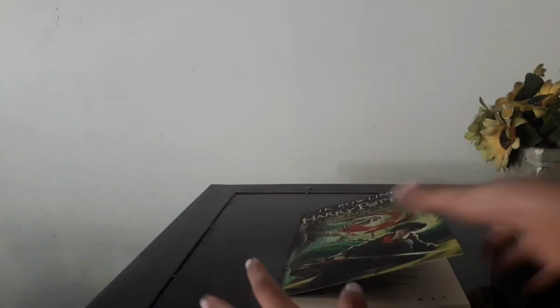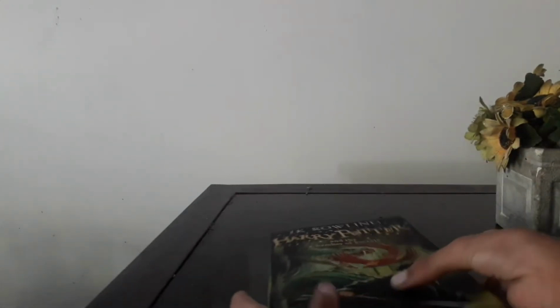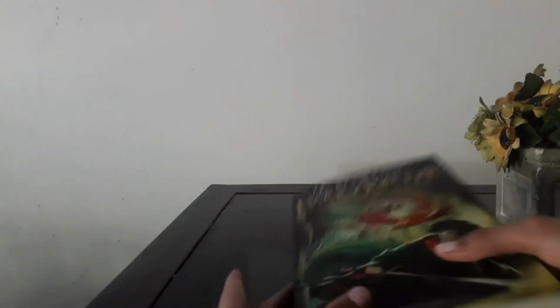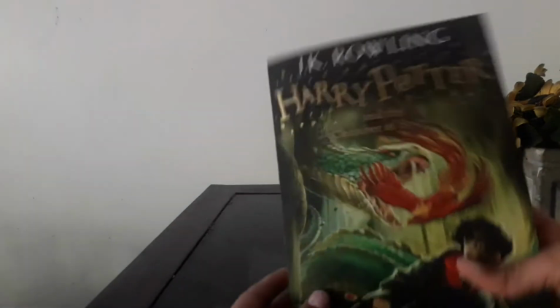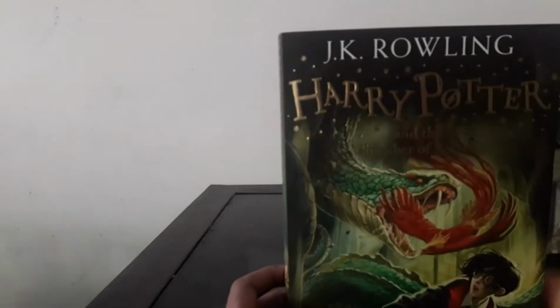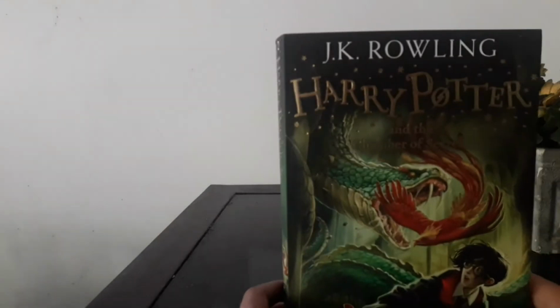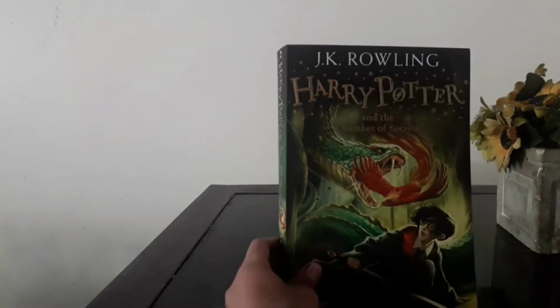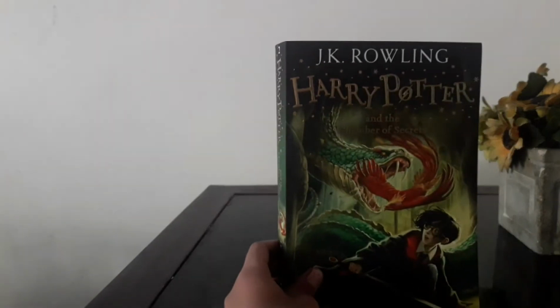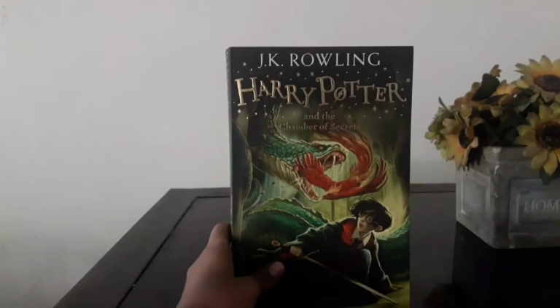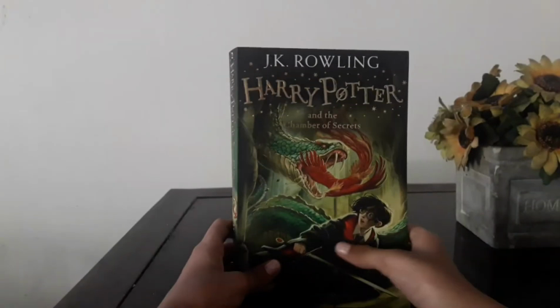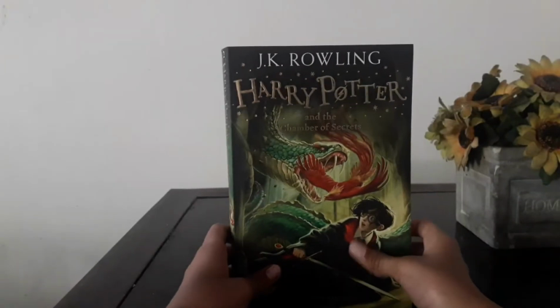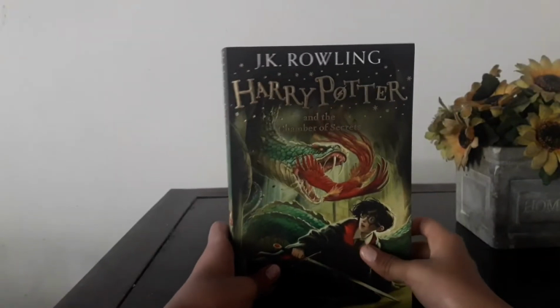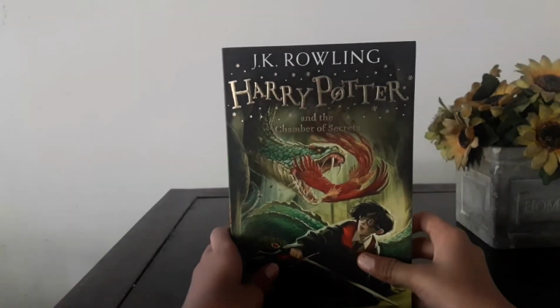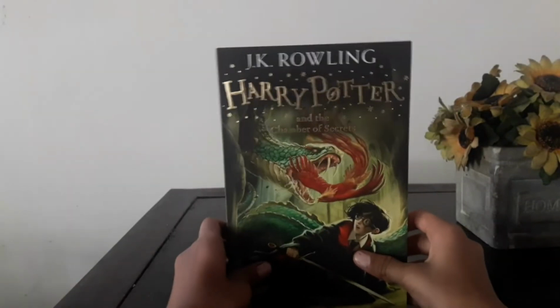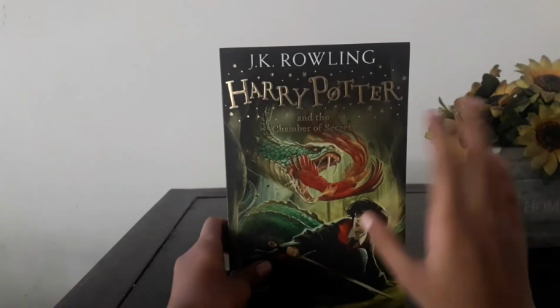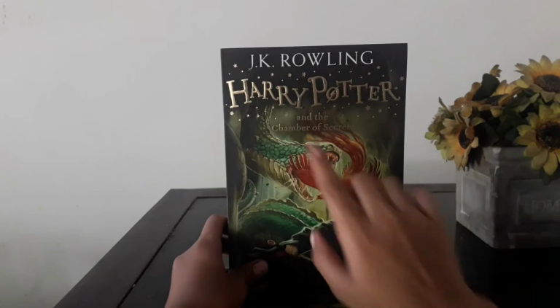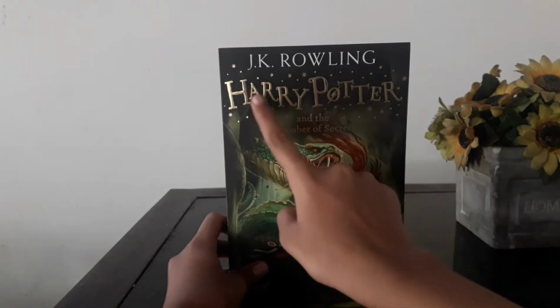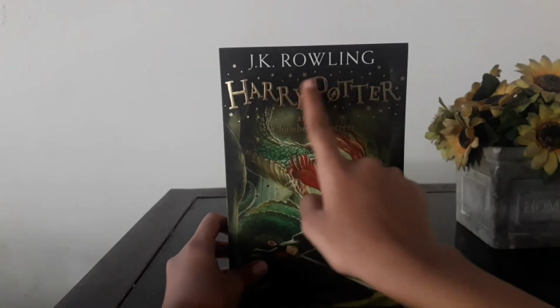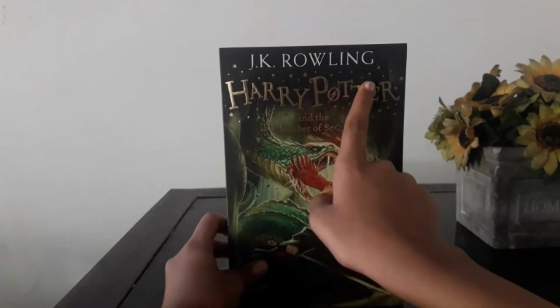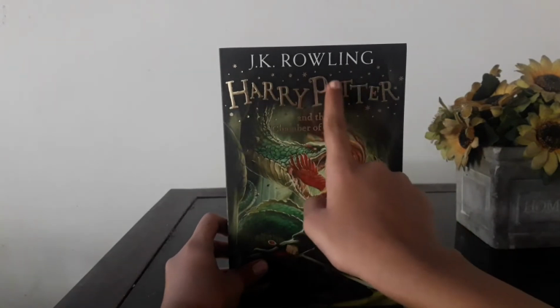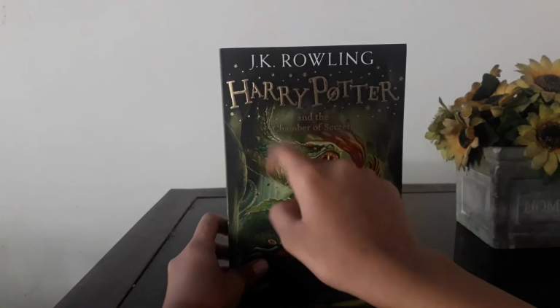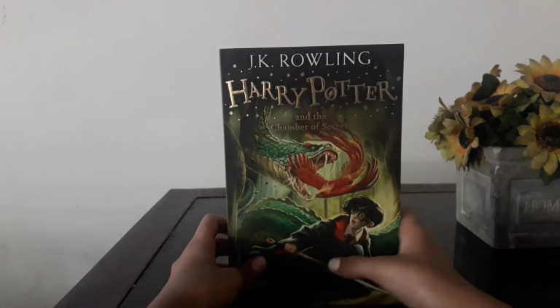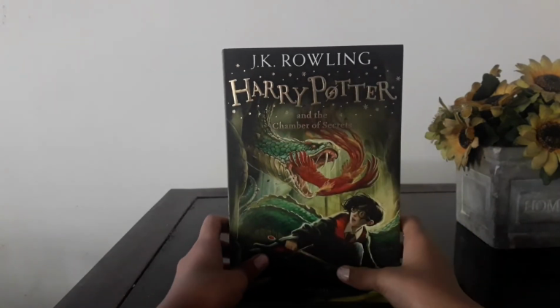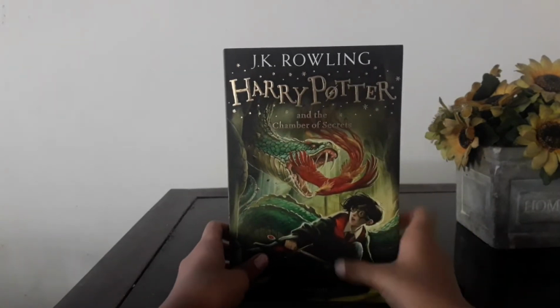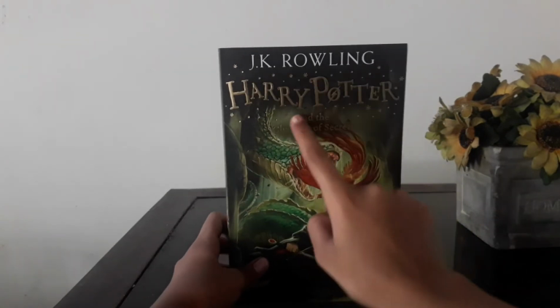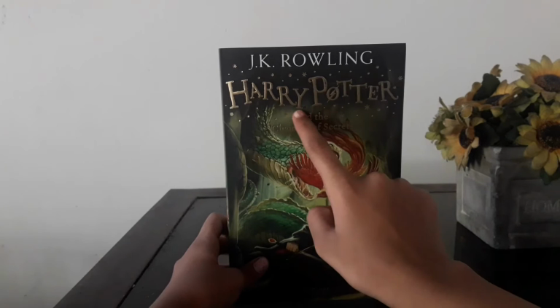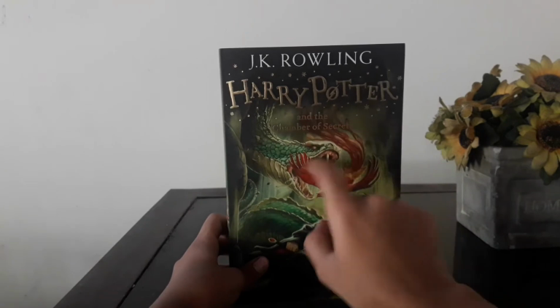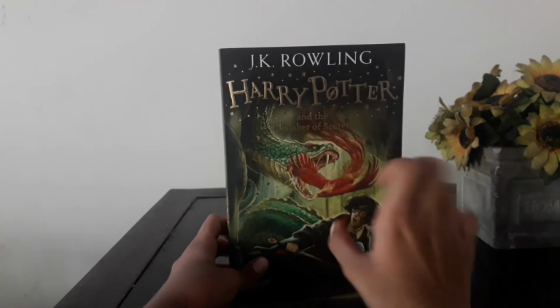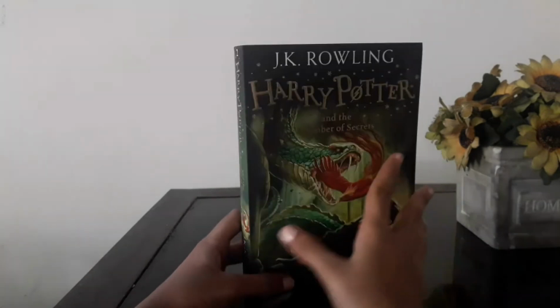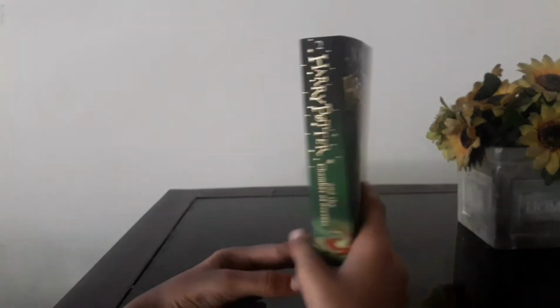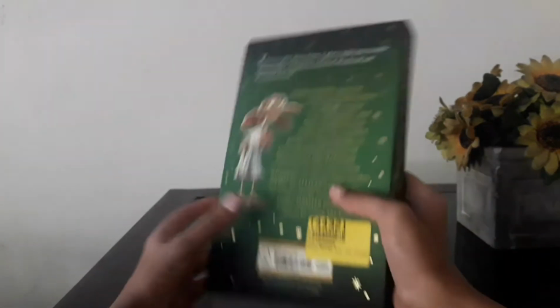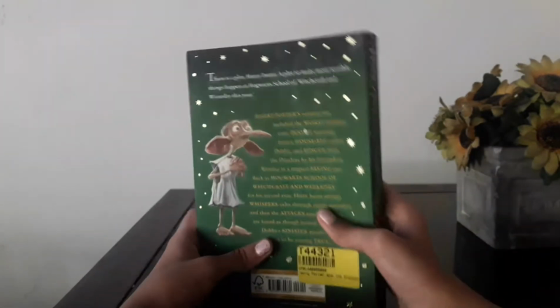Okay, anyways, let's take in the book. The cover is so pretty and it says J.K. Rowling, because it's J.K. Rowling's book — Harry Potter and the Chamber of Secrets. Let's go to the back.